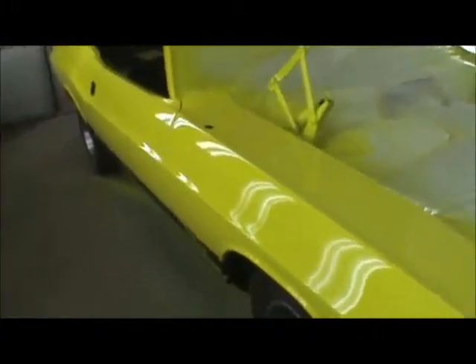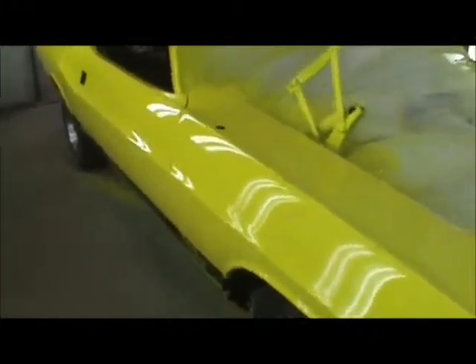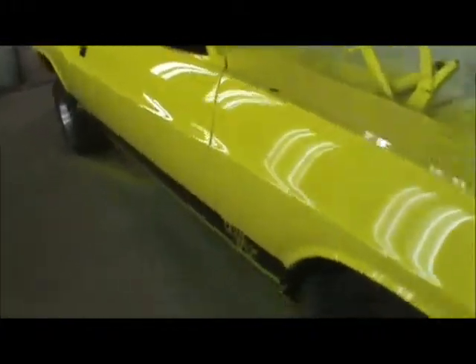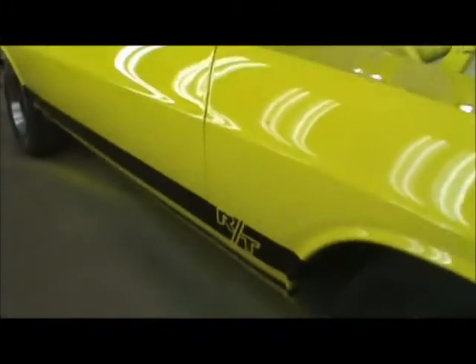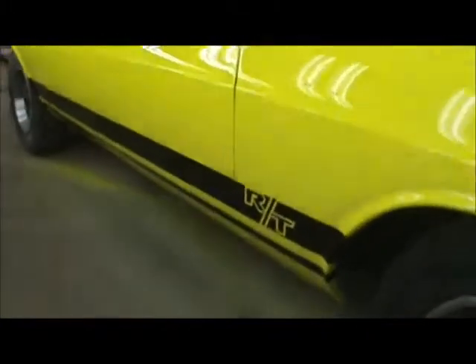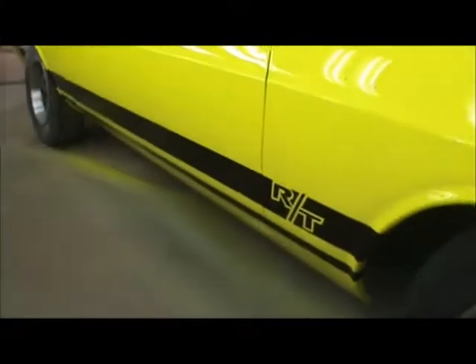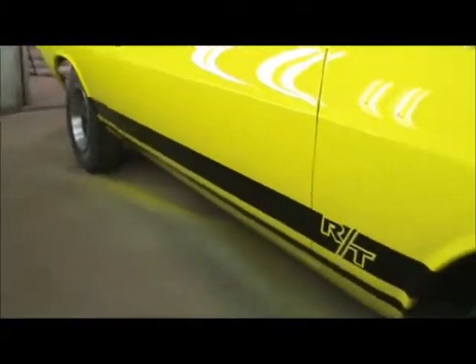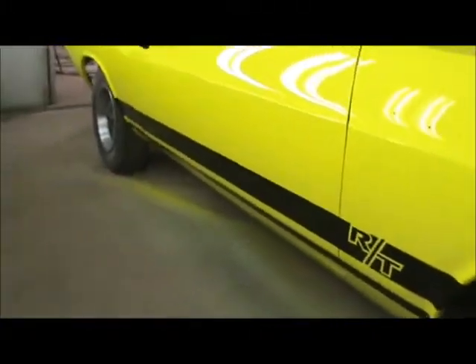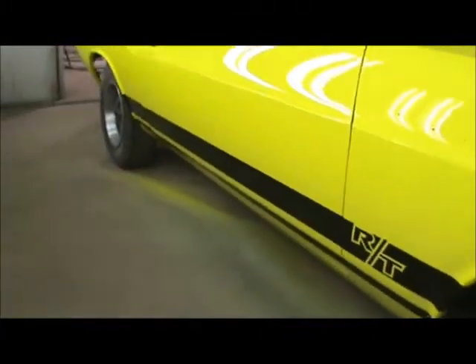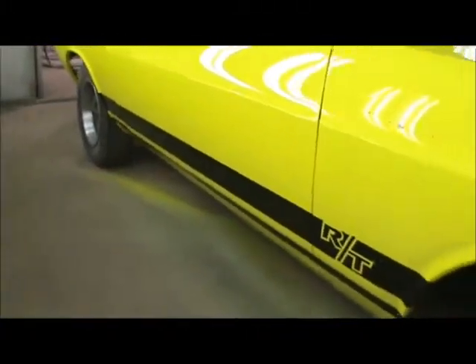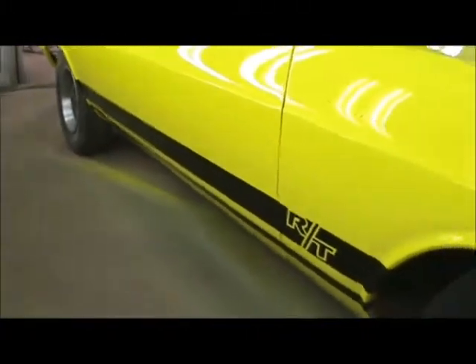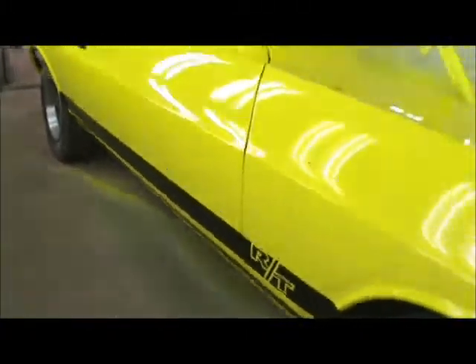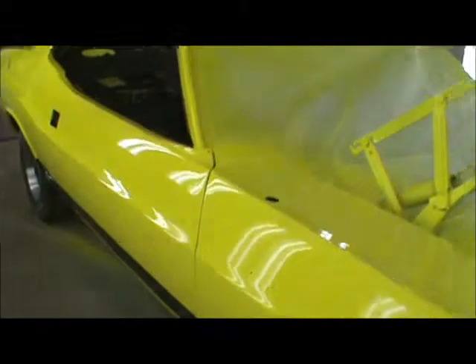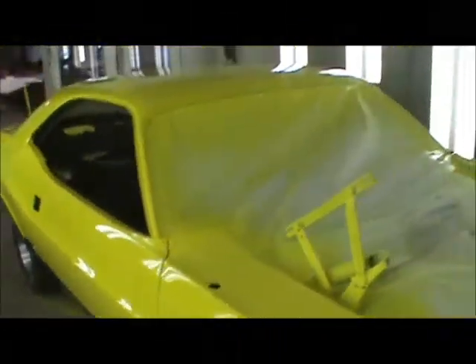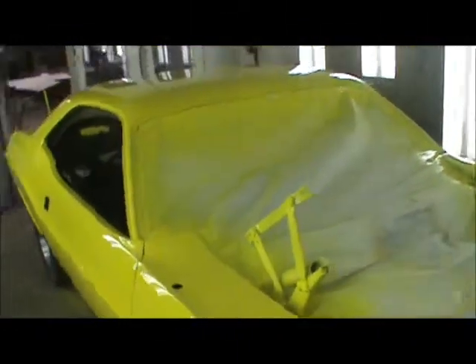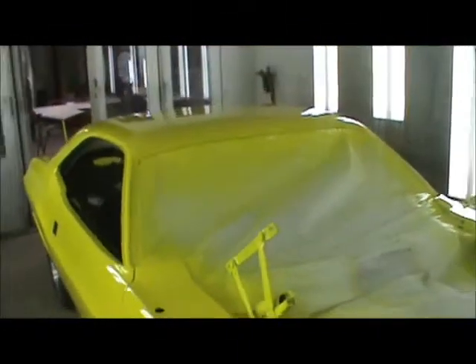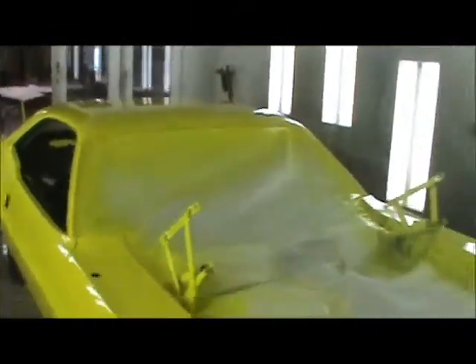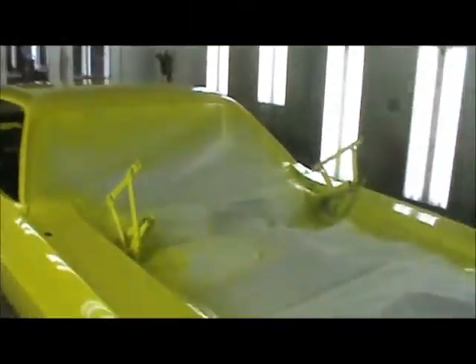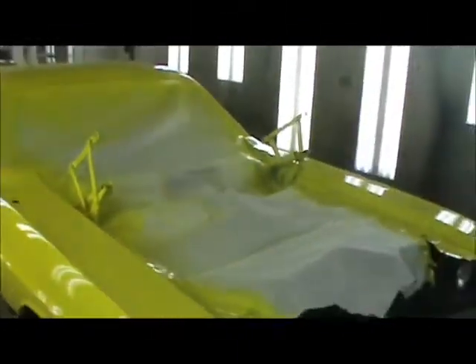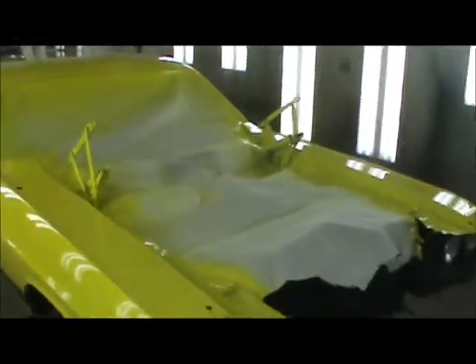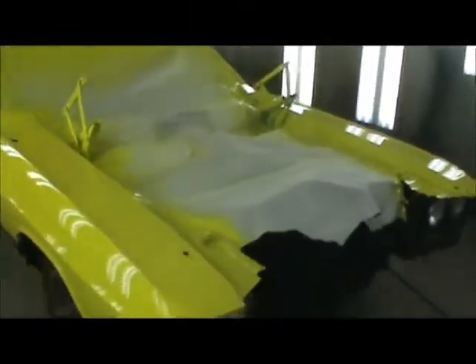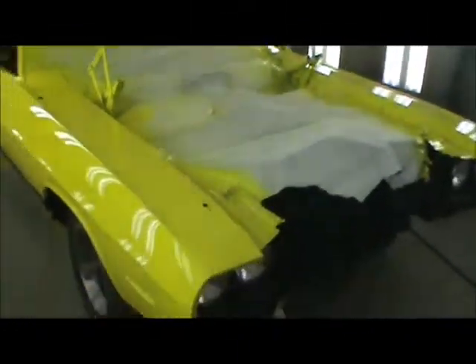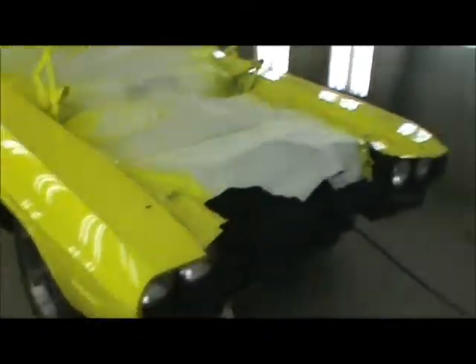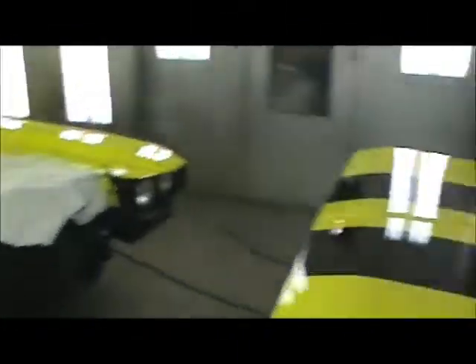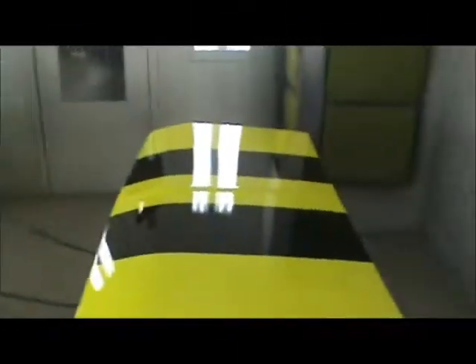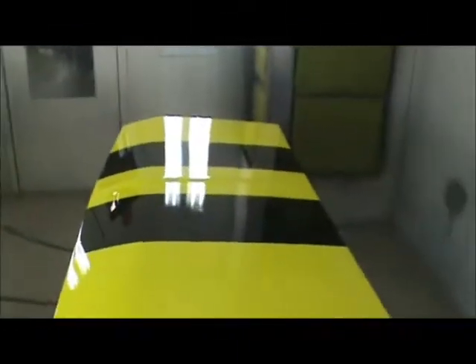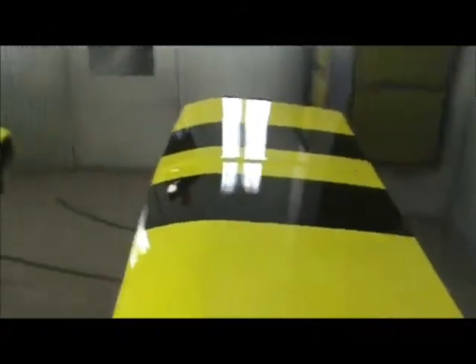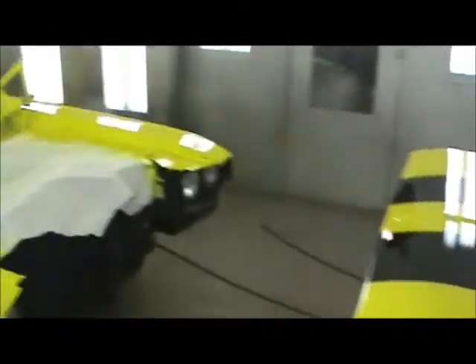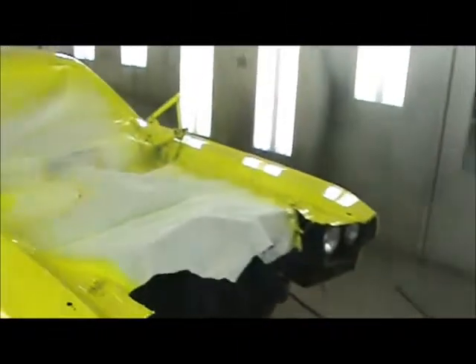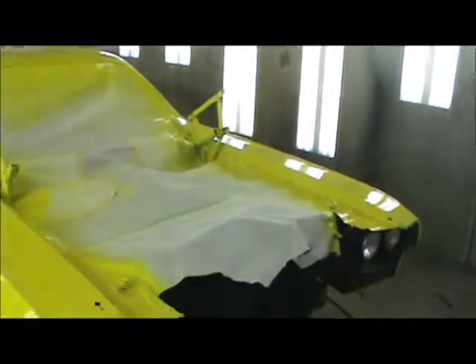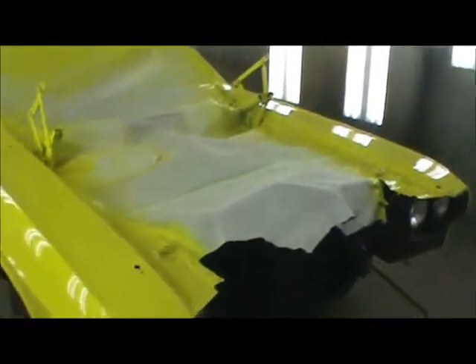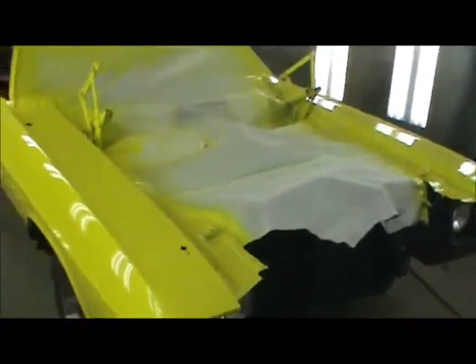As you can see here, we got the side stripes going down the side of the vehicle. It's painted in a bright yellow with black racing stripes and has a shaker hood.